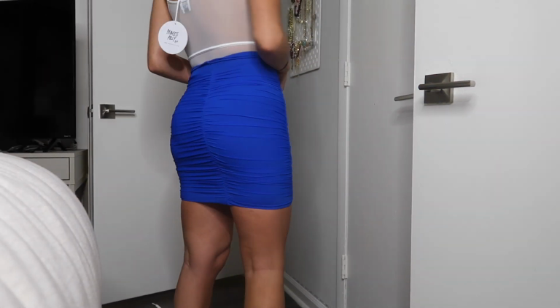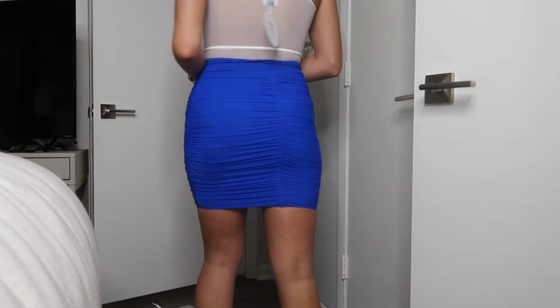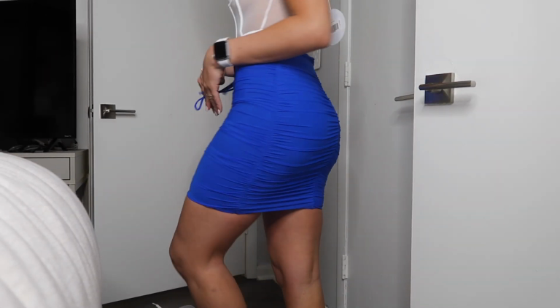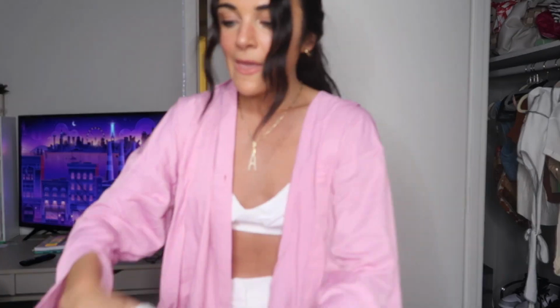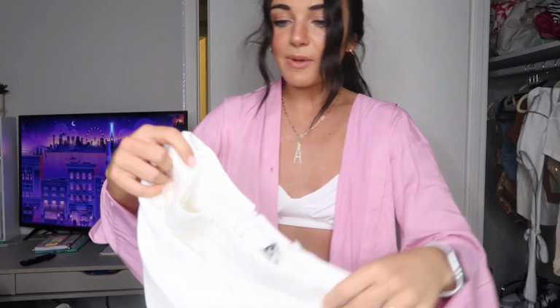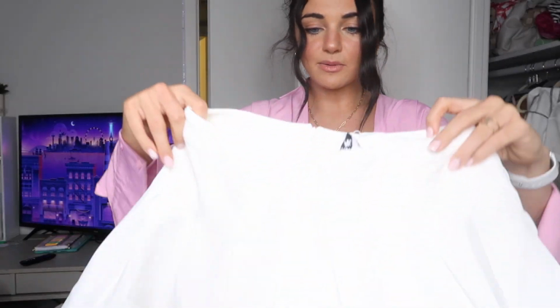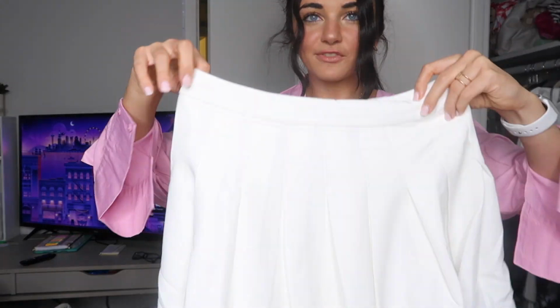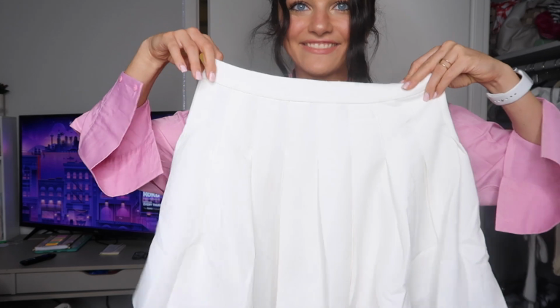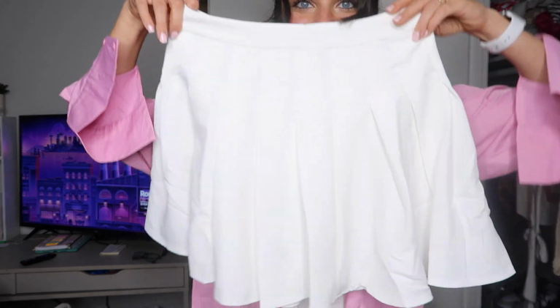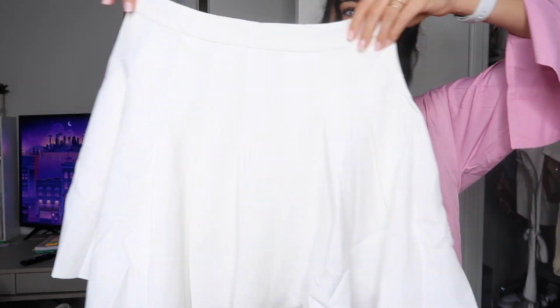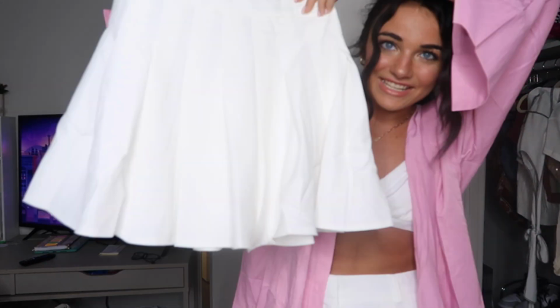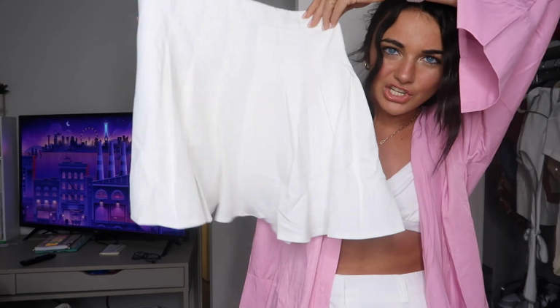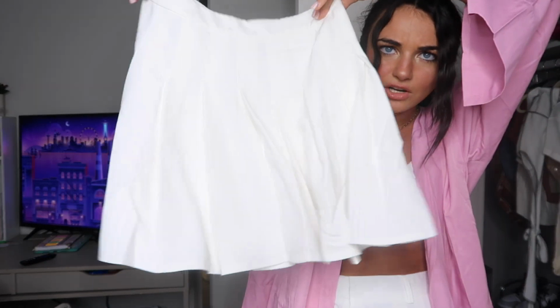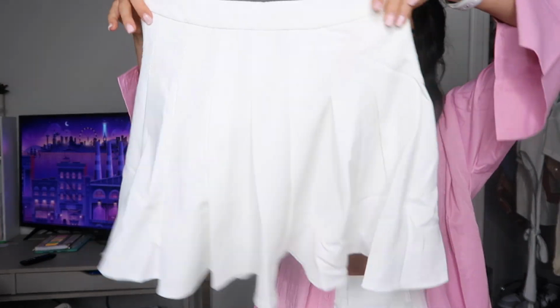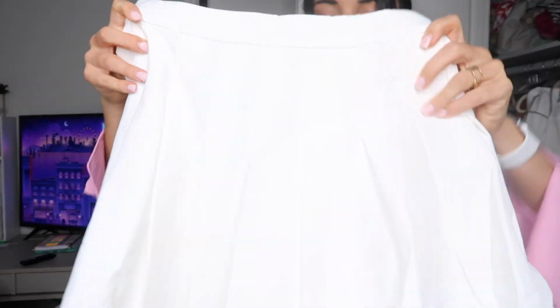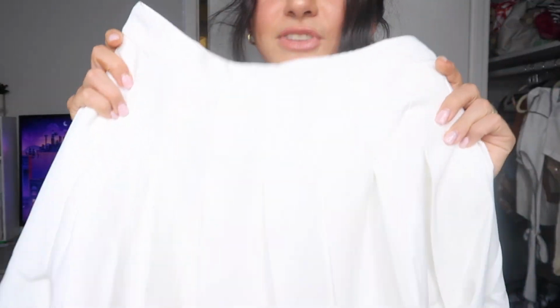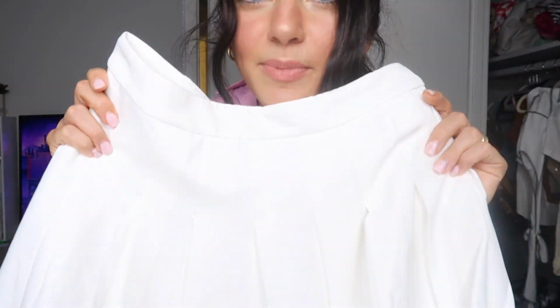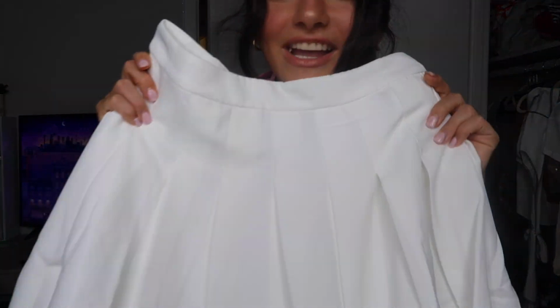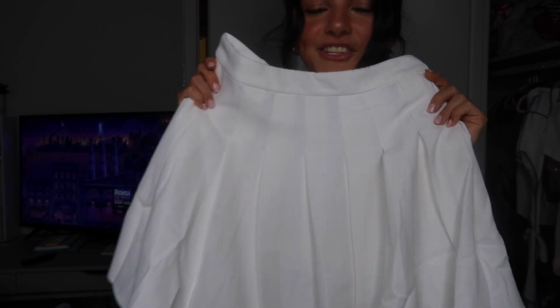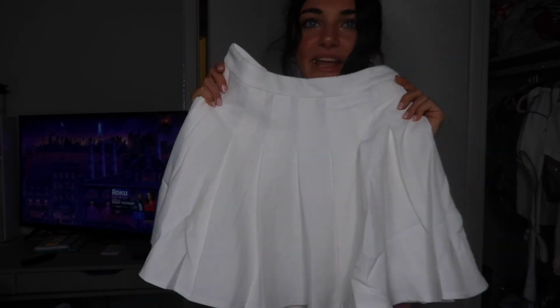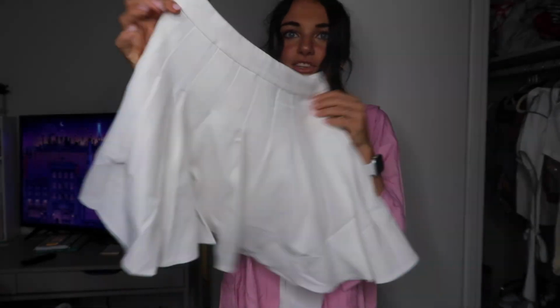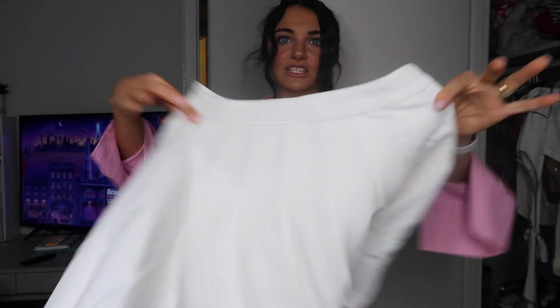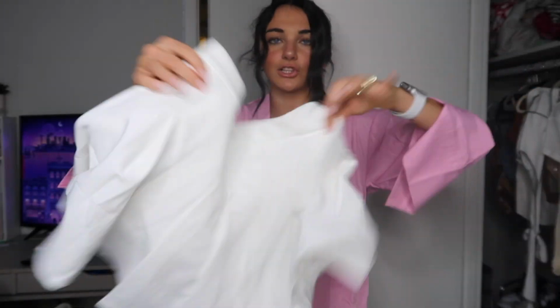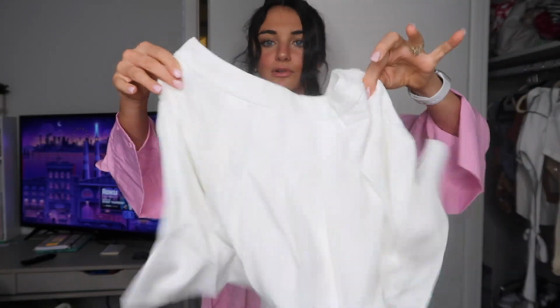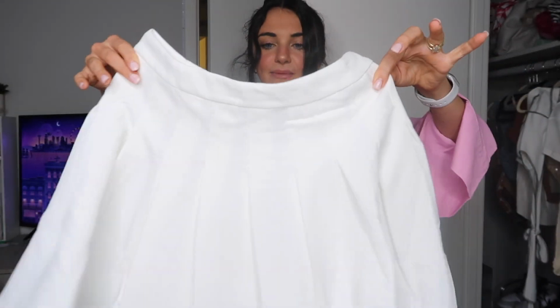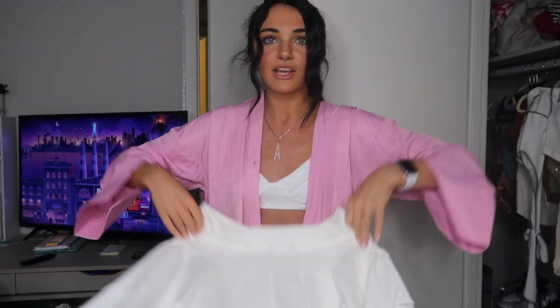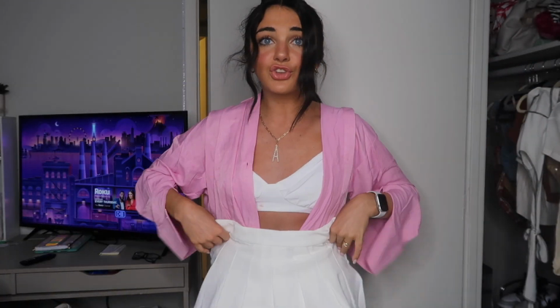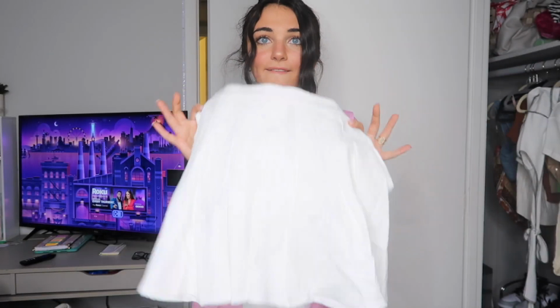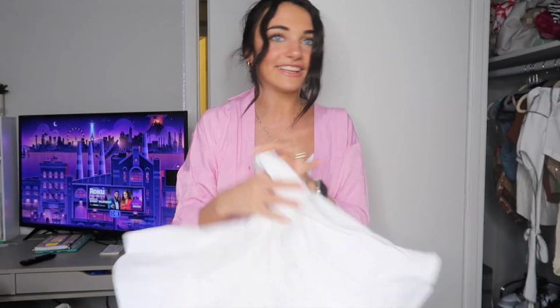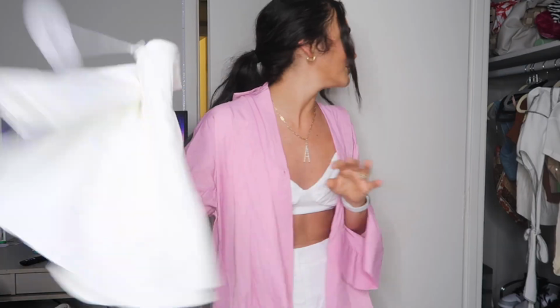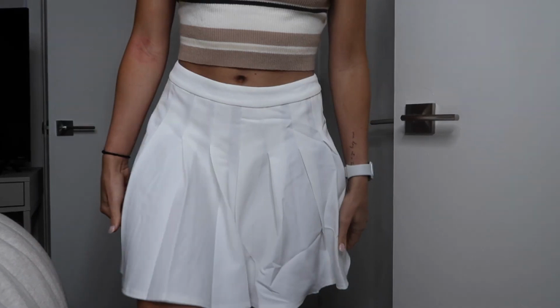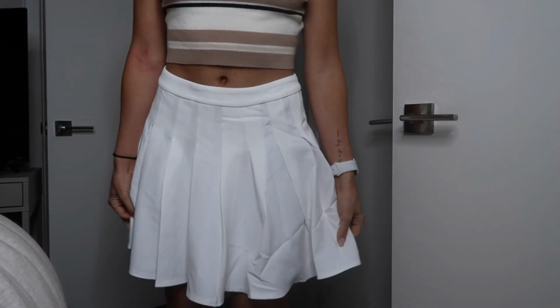Next up, I thought this would be perfect for game days — it is this white tennis cheer skirt. I'm so obsessed. I'm going to pair this with a Carolina shirt for game days. Go get this for your local college game days — so freaking cute!